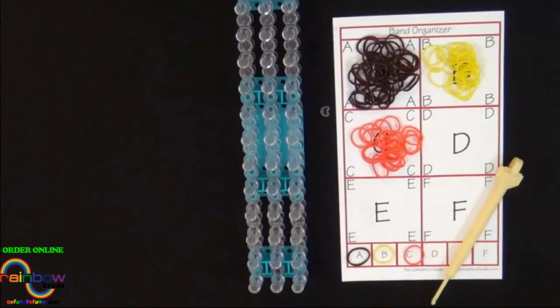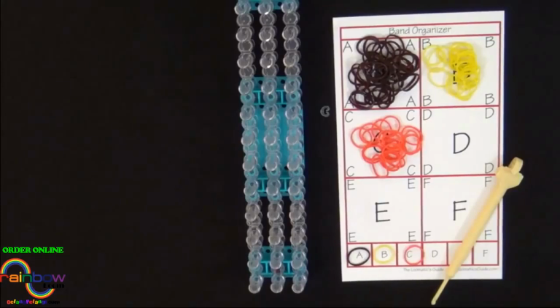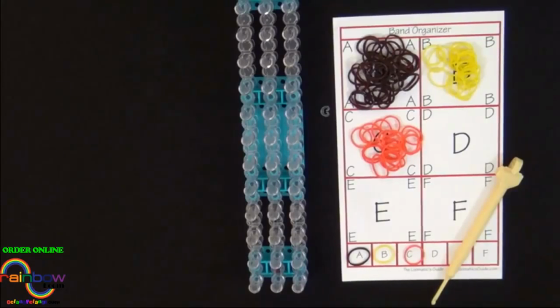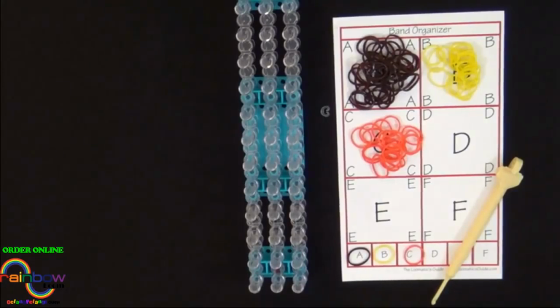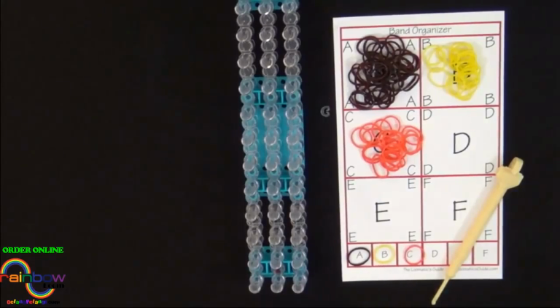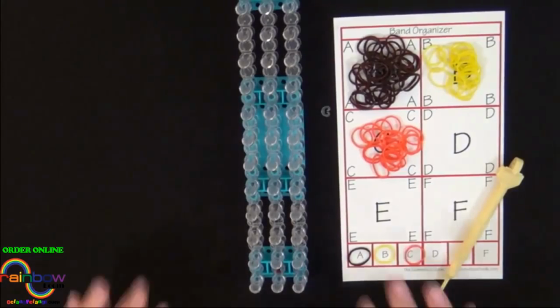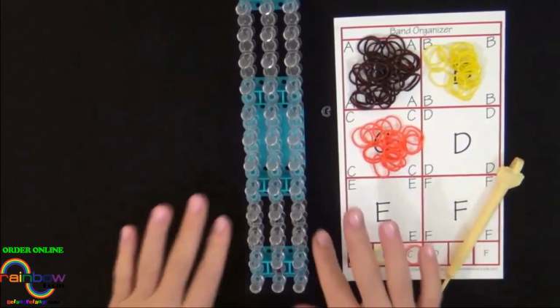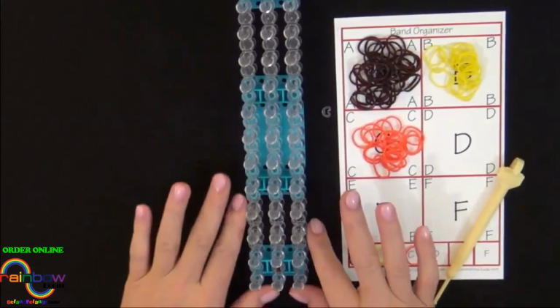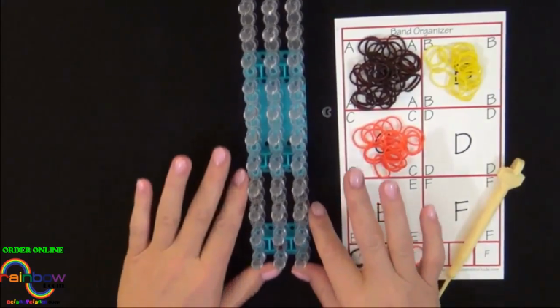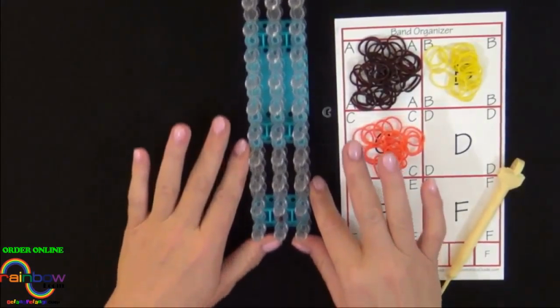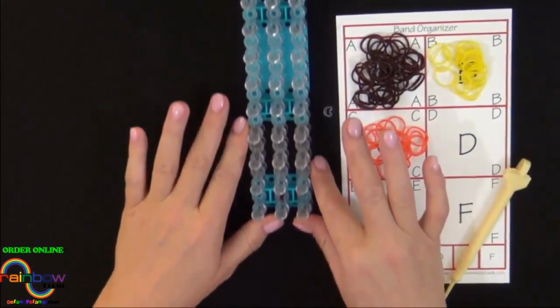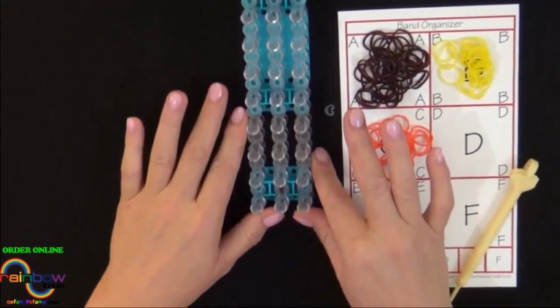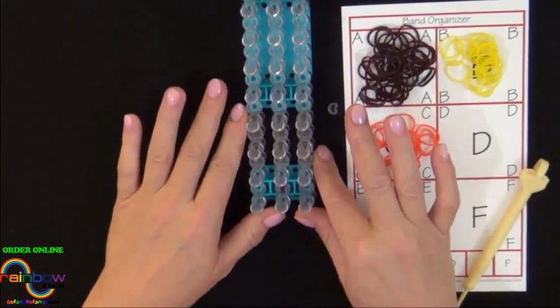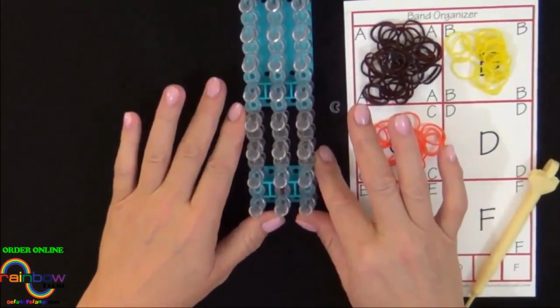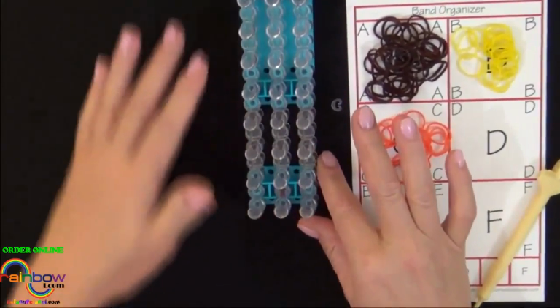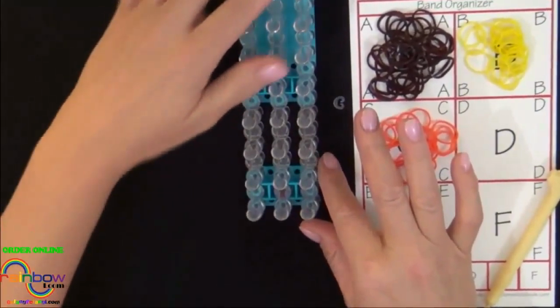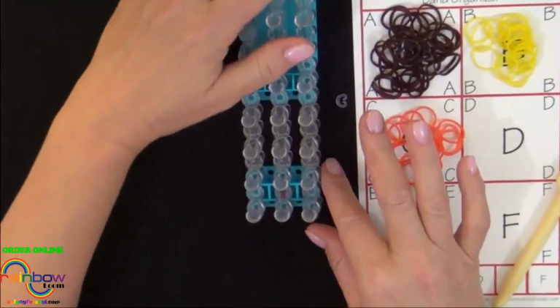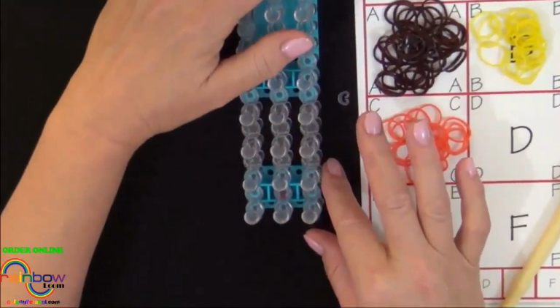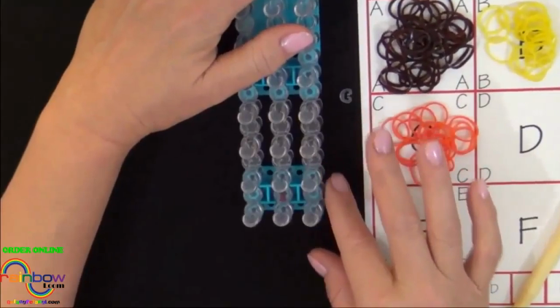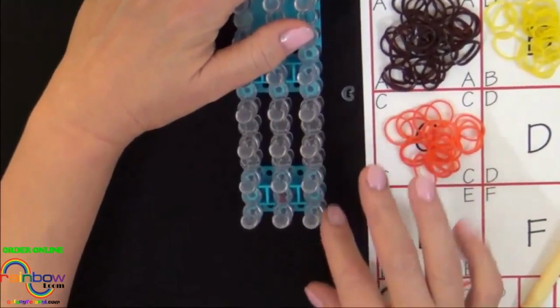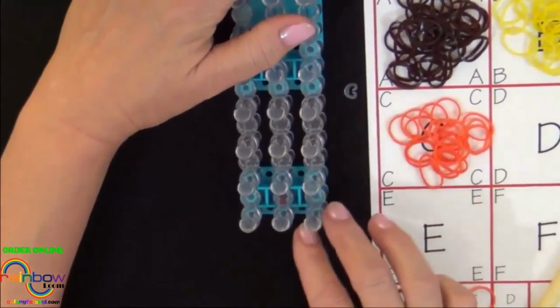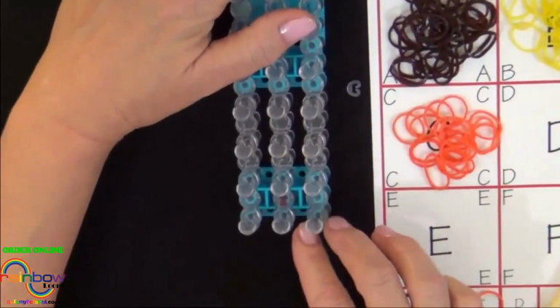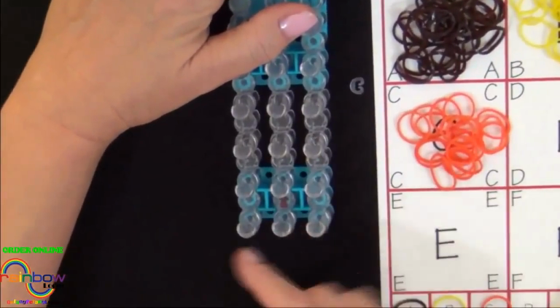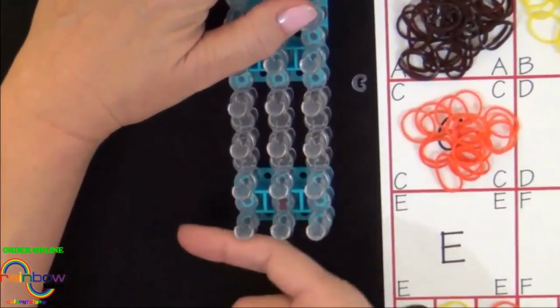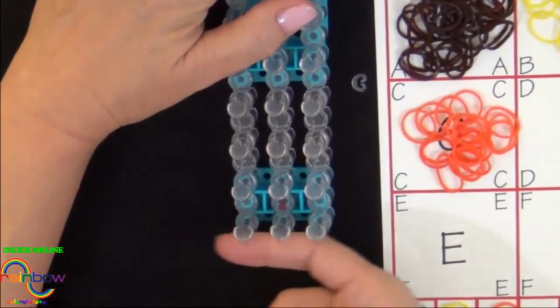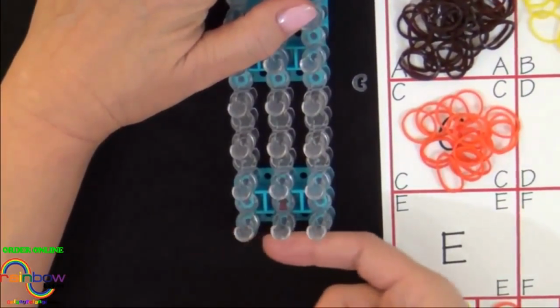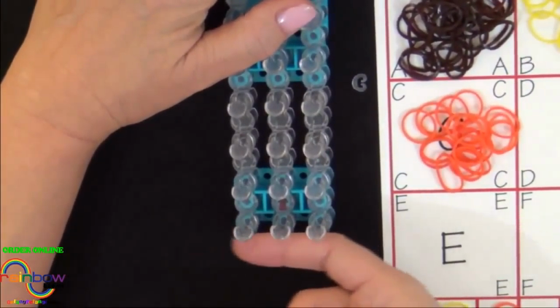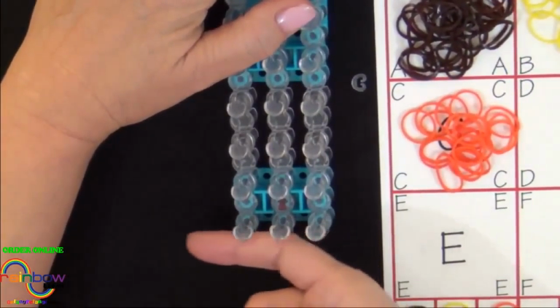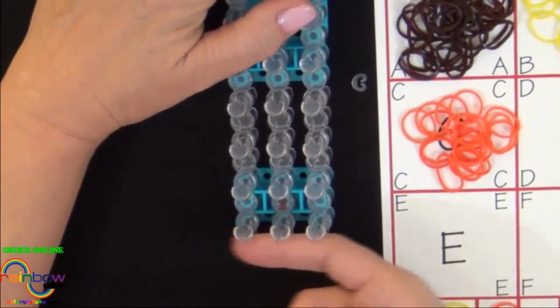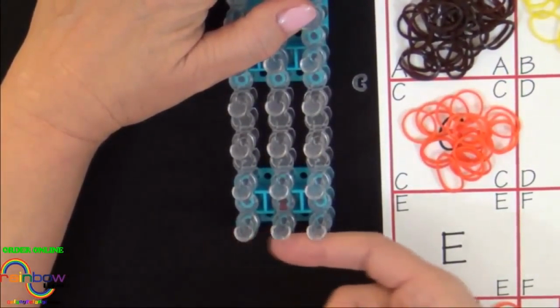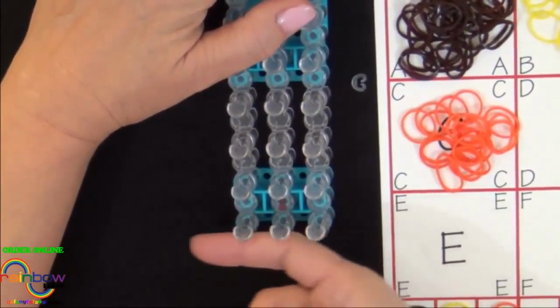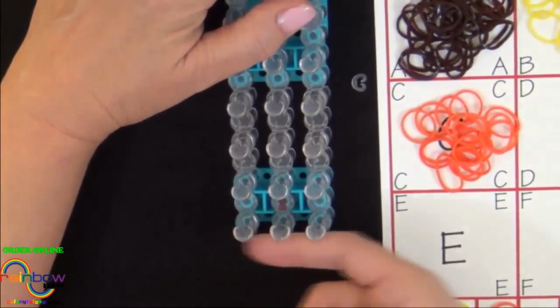Now, let's get started. Convert your loom to the rectangle configuration. All of the pins should be in a straight row.